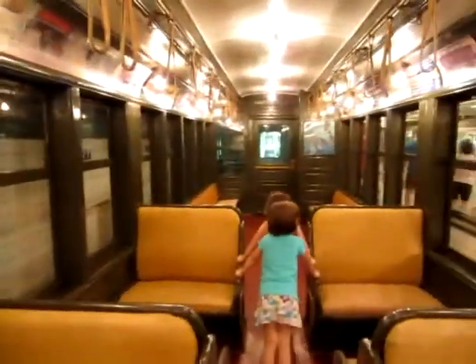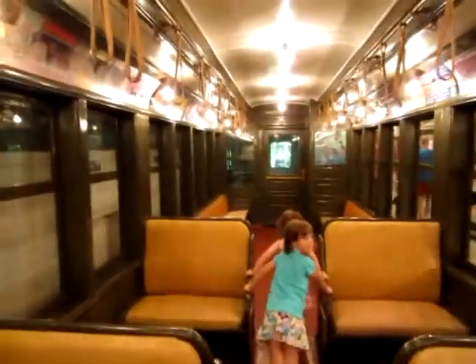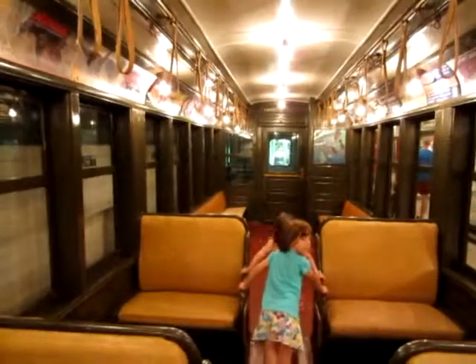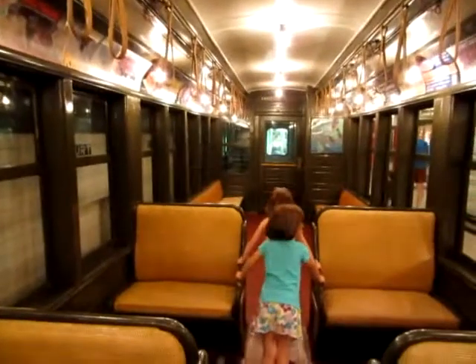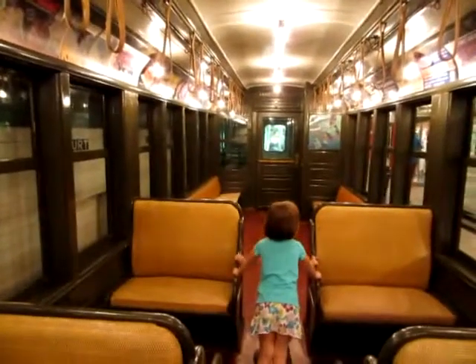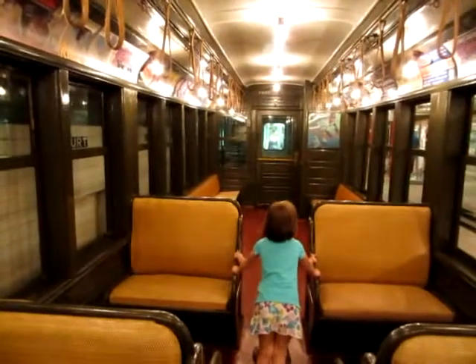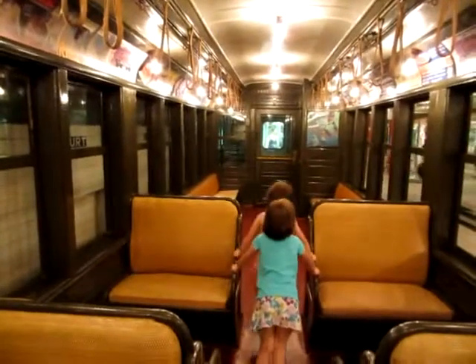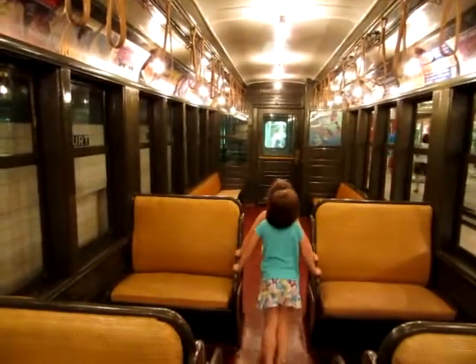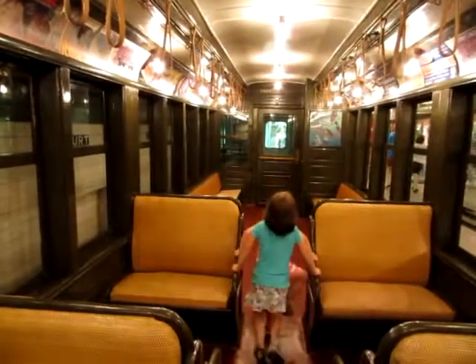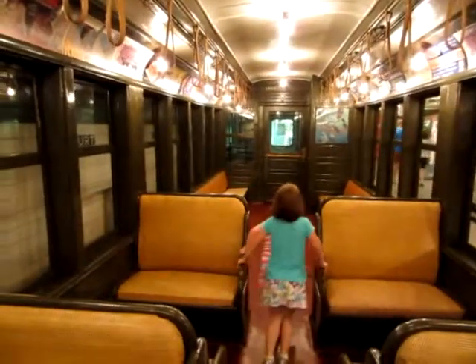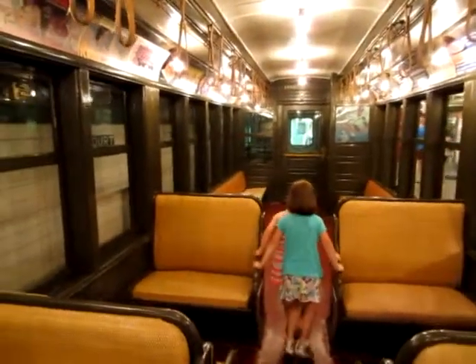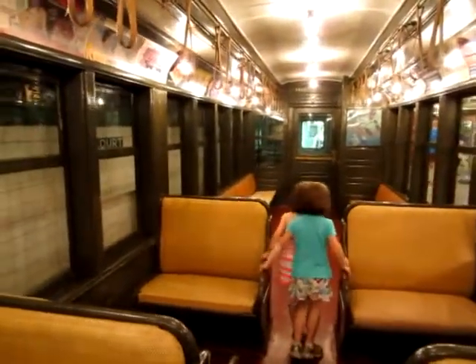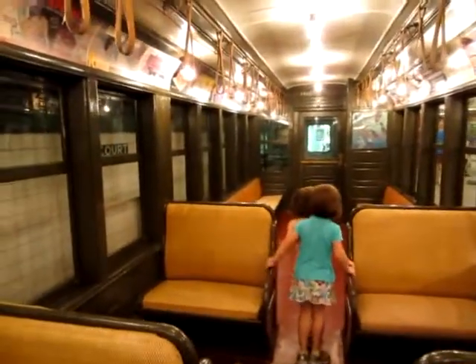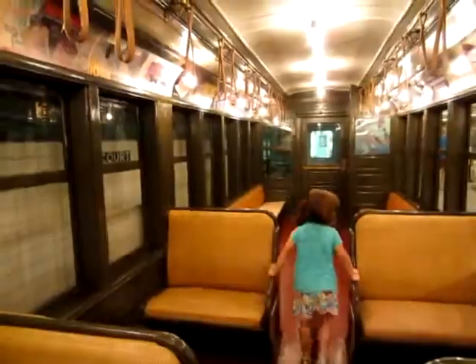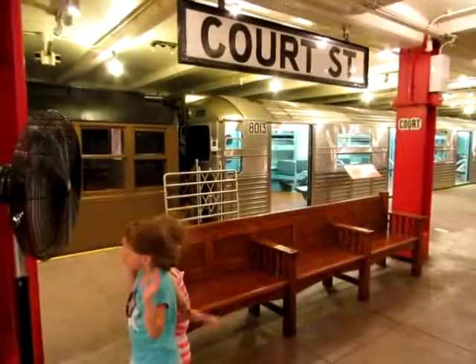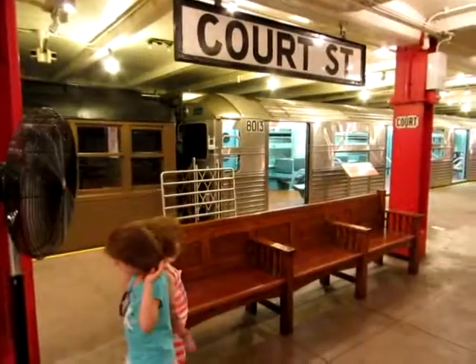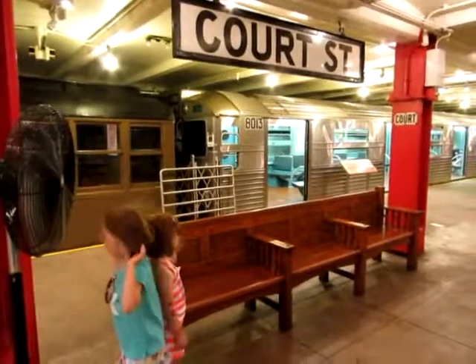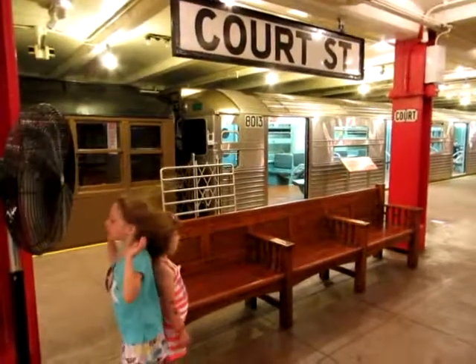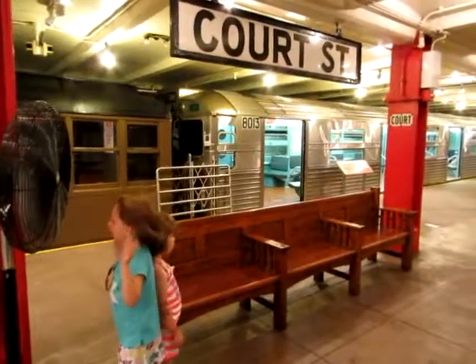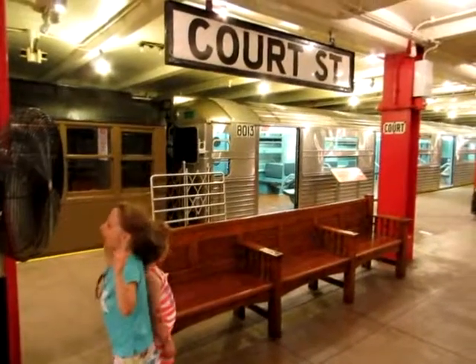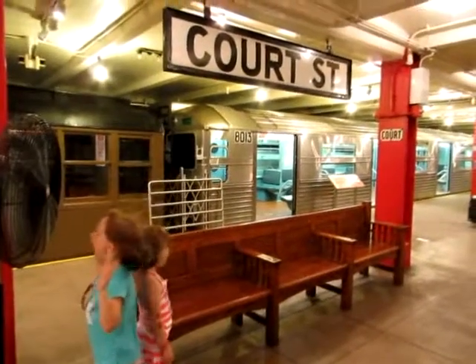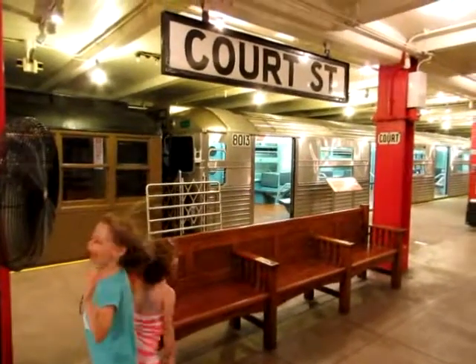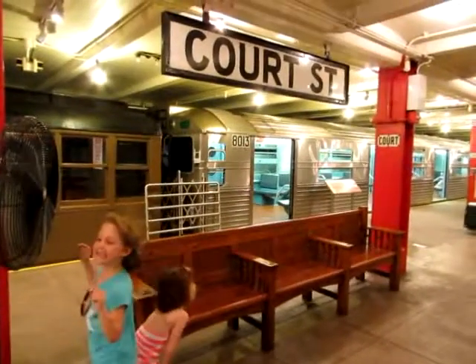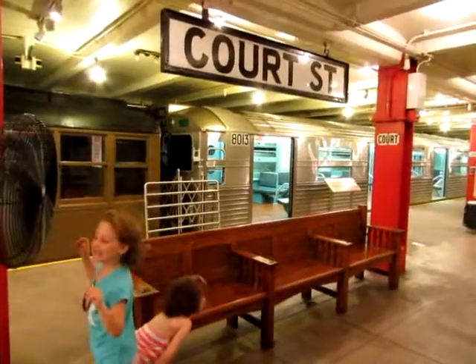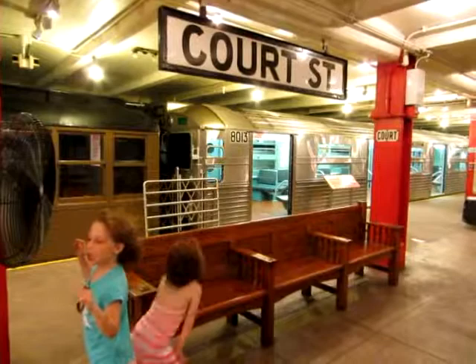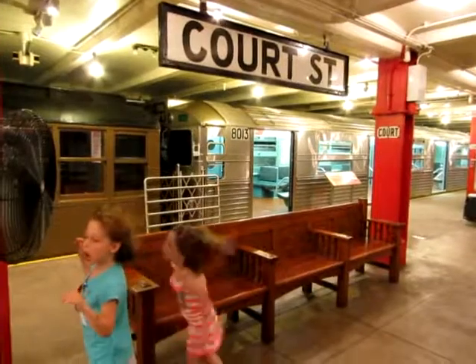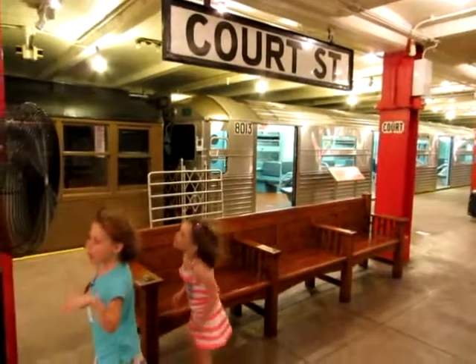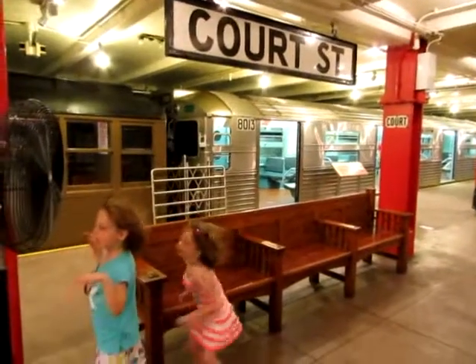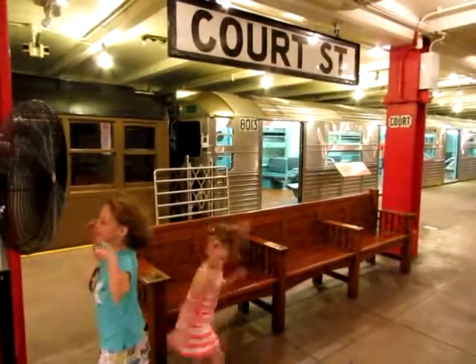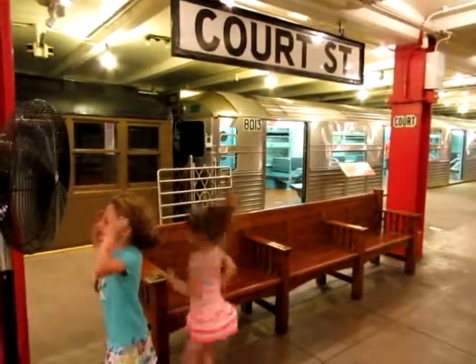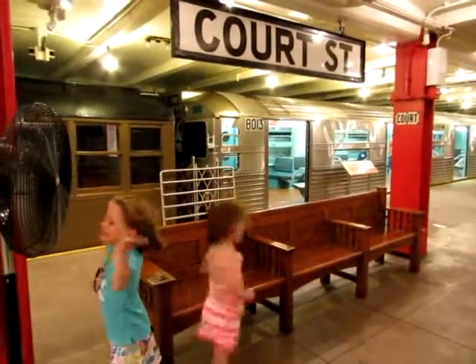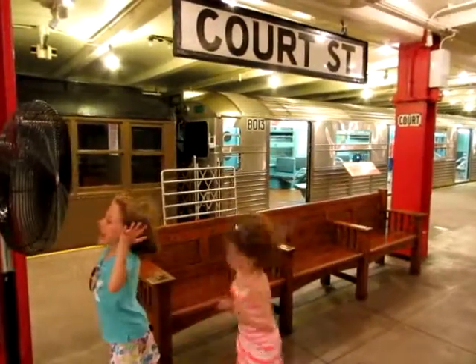The other door at the other end is here. Now we're in one of the old Brooklyn cars from about 1907, it says. 1907. Enjoying the breeze at the old Court Street Station — home of a lot of different subway cars.